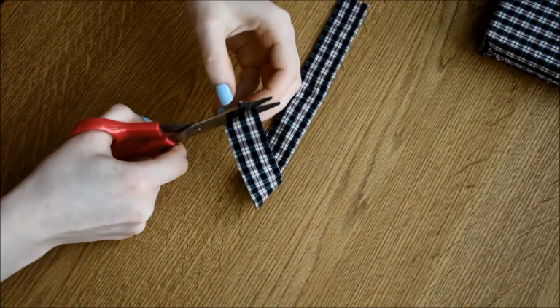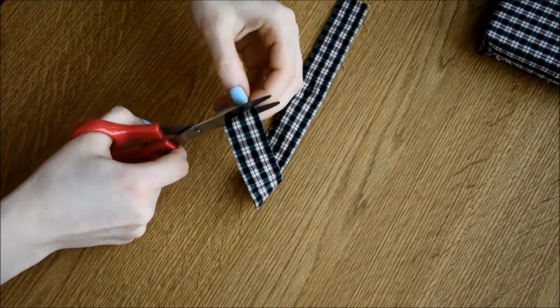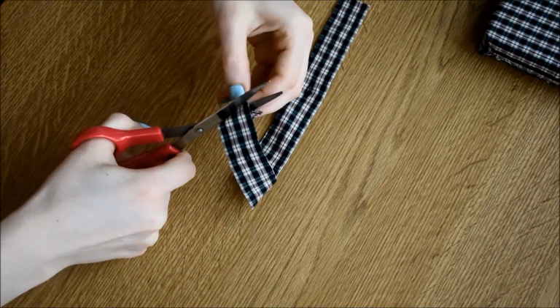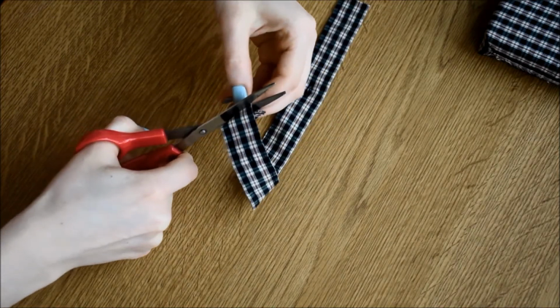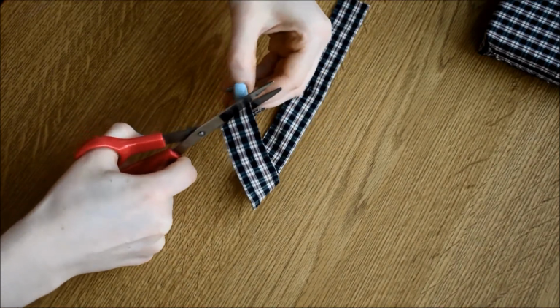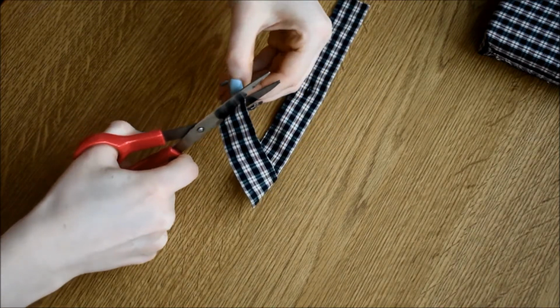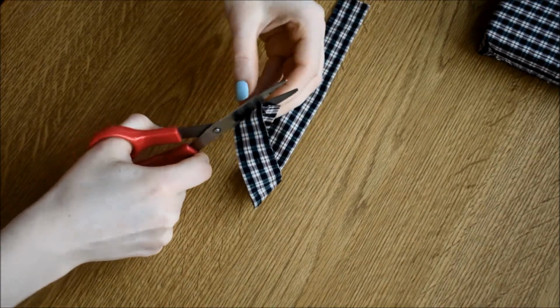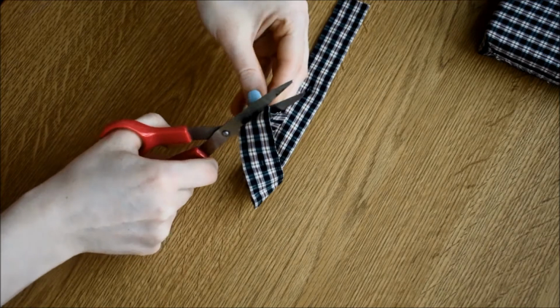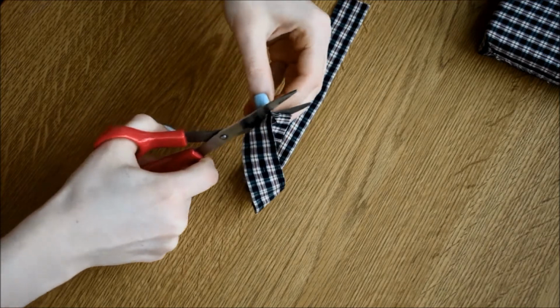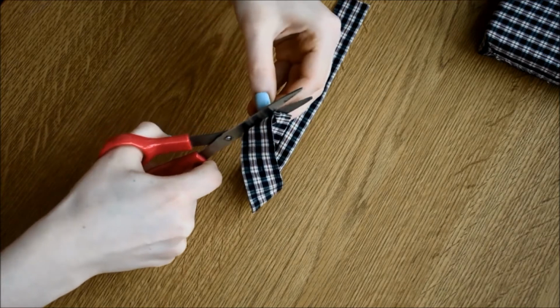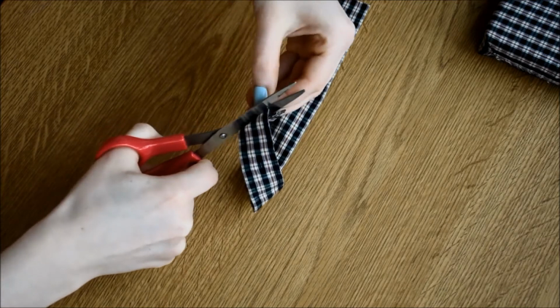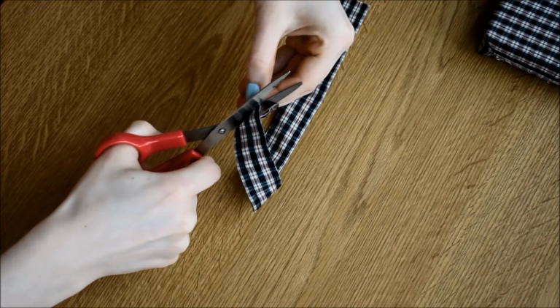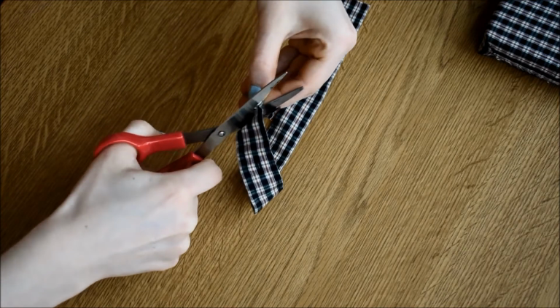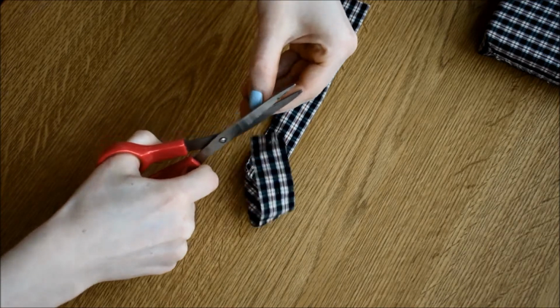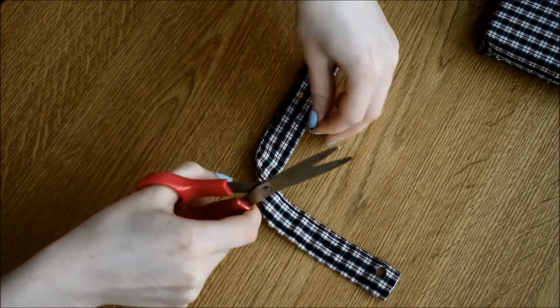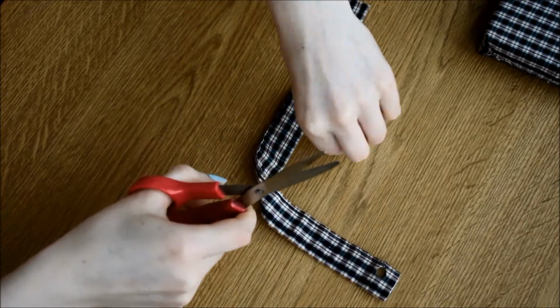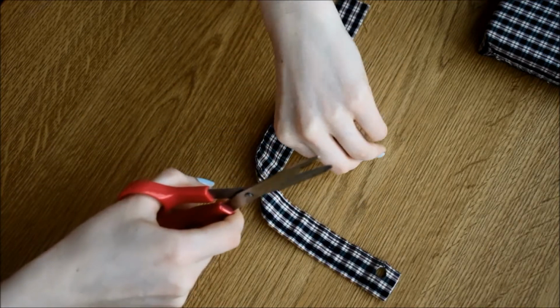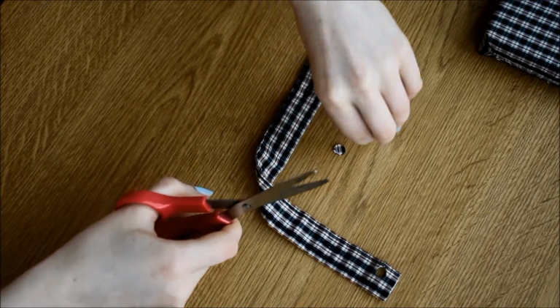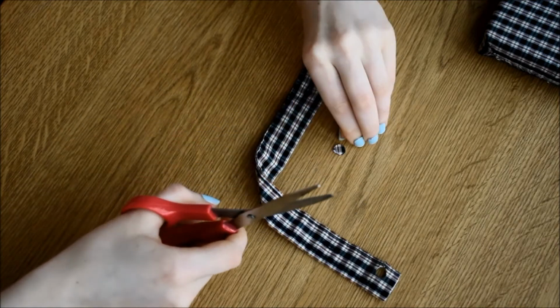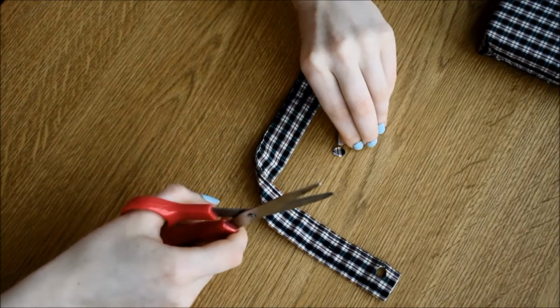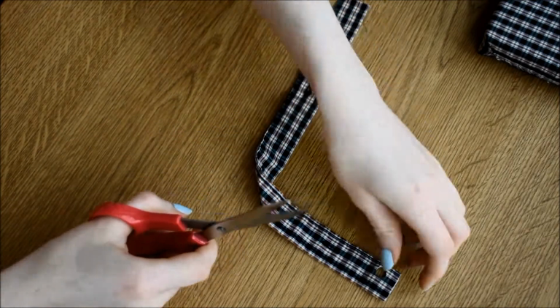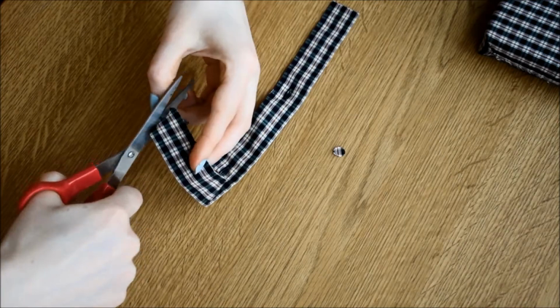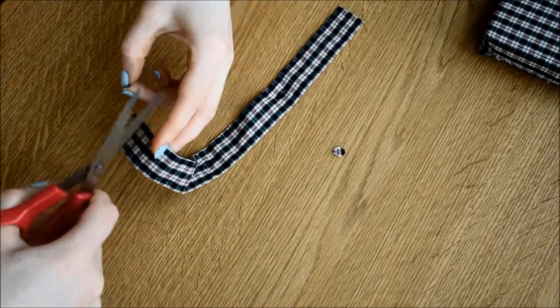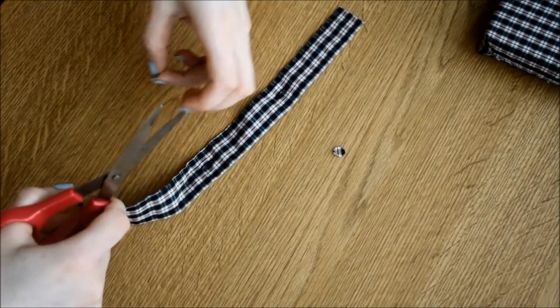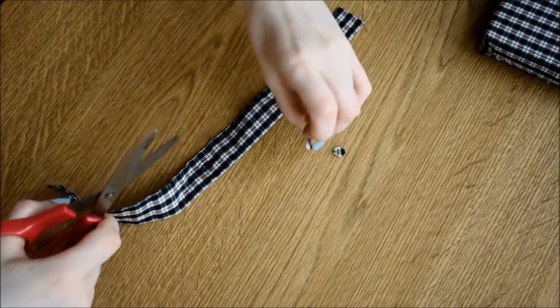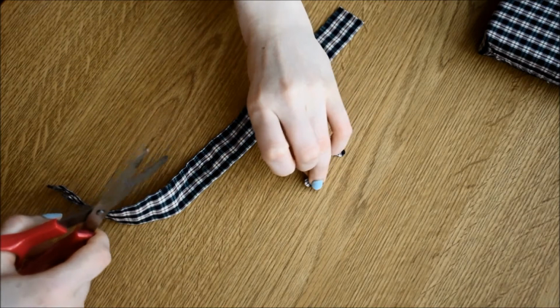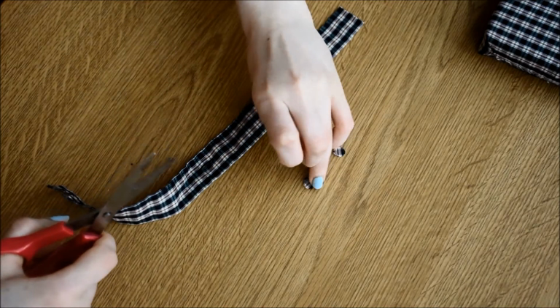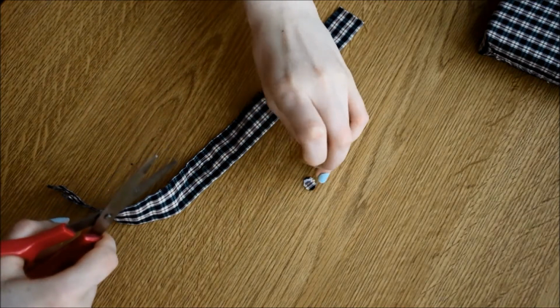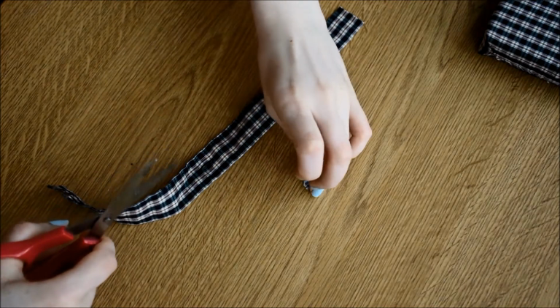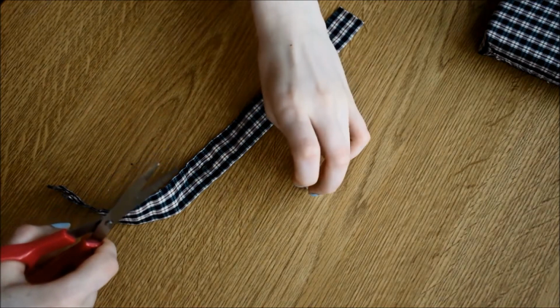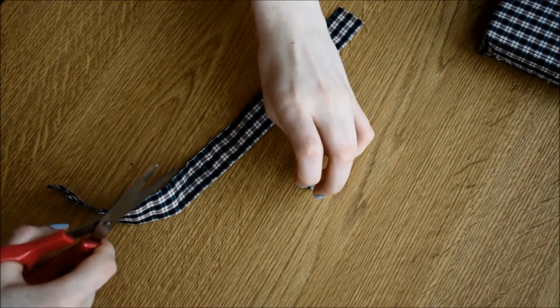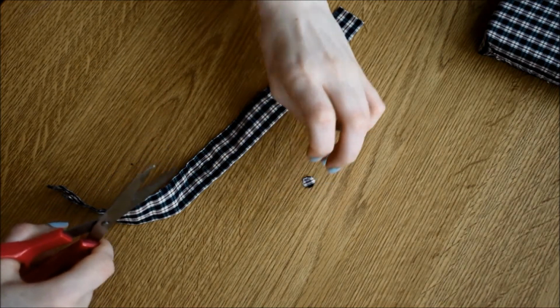To create the indents, I cut out little circles of the fabric, secured them by sewing a metallic seed bead into either side and pulling the thread tight before securing the knot.